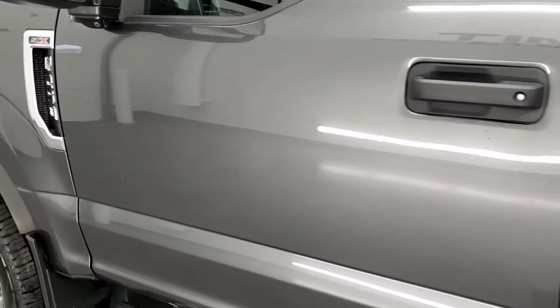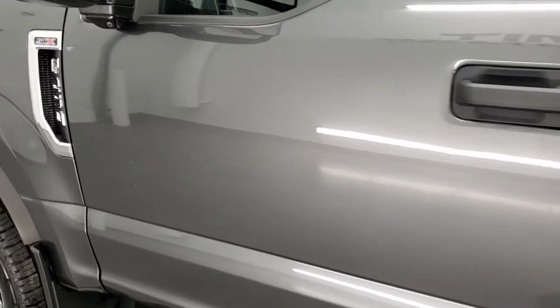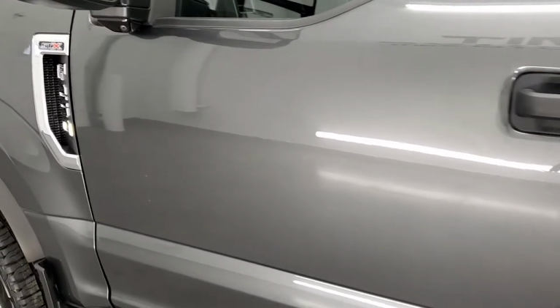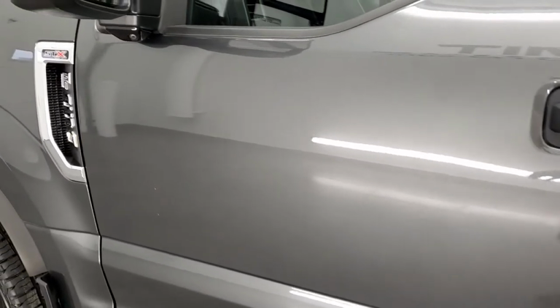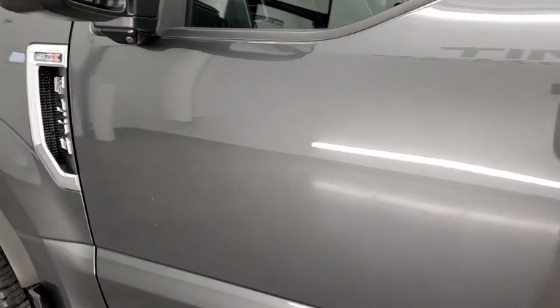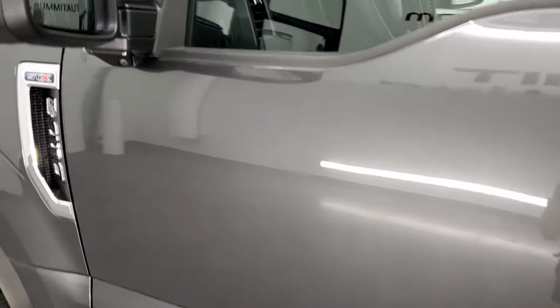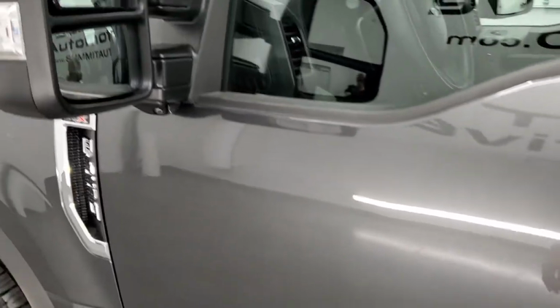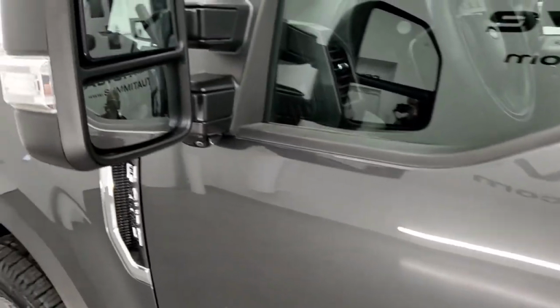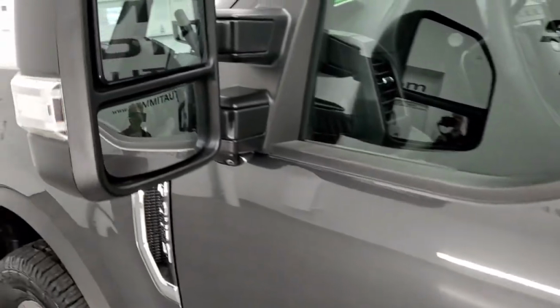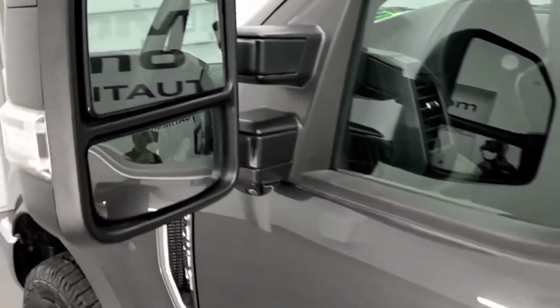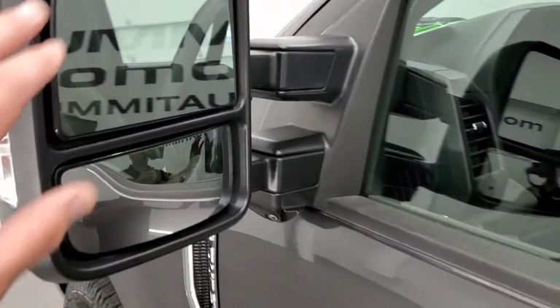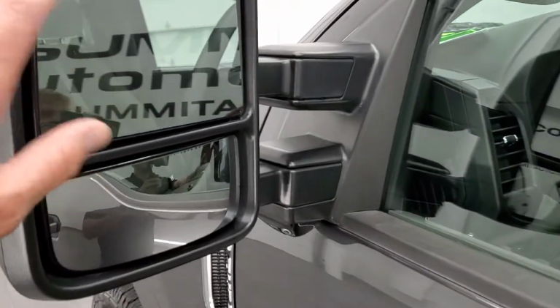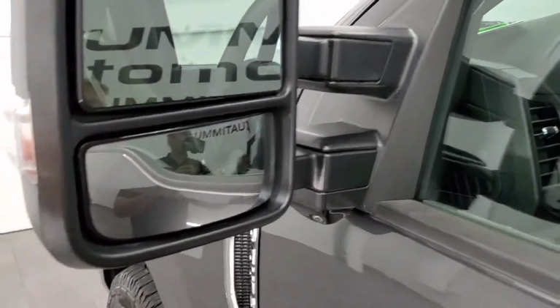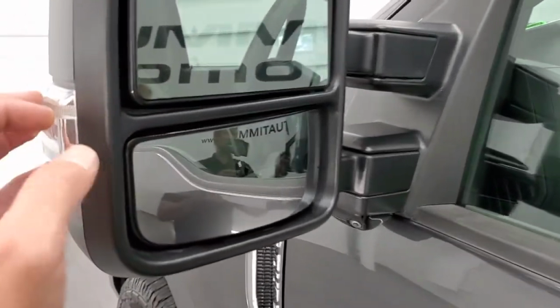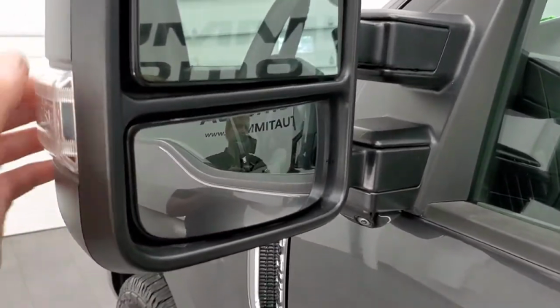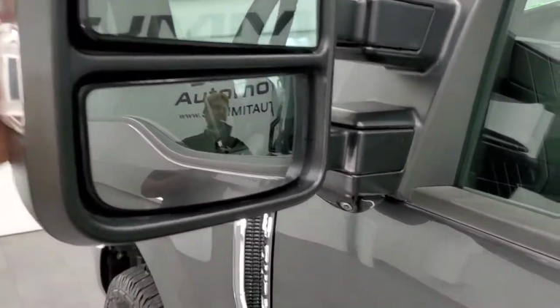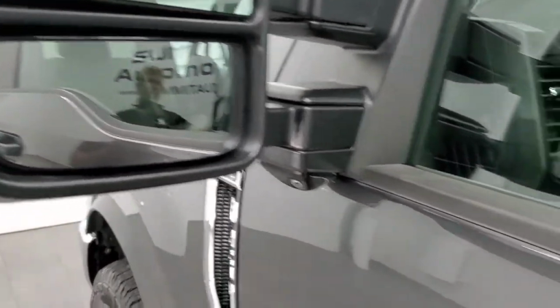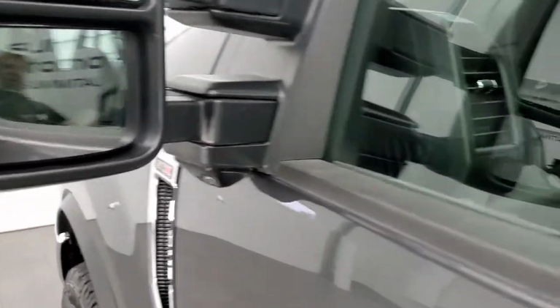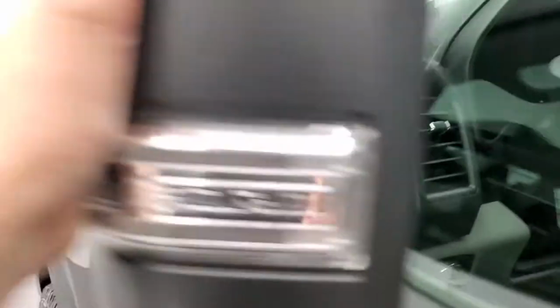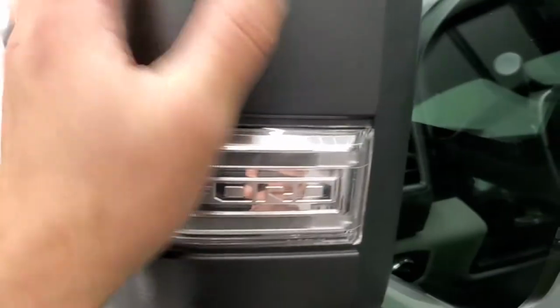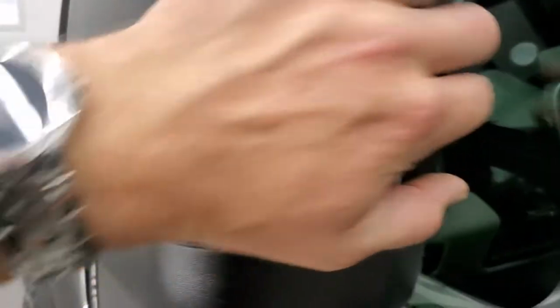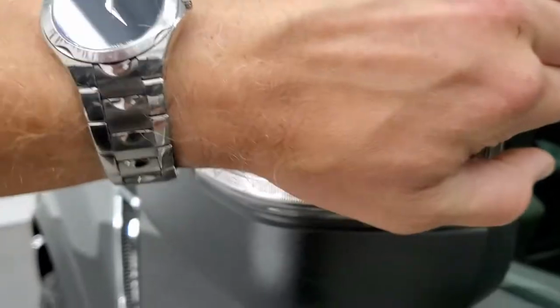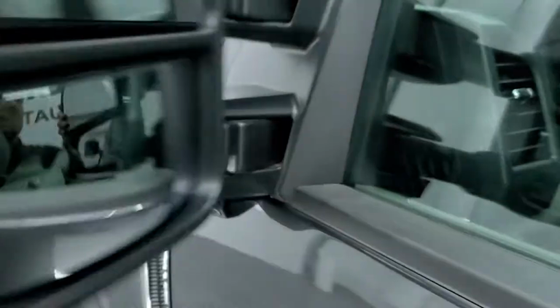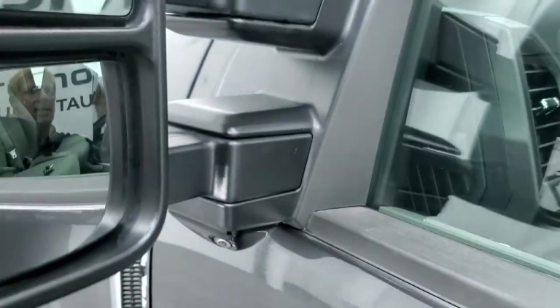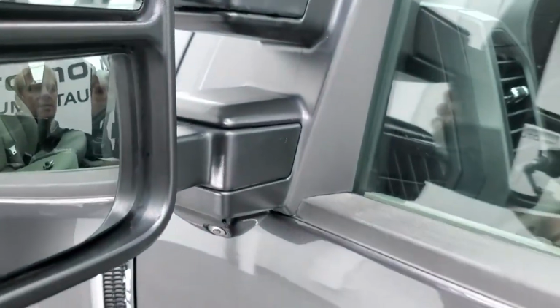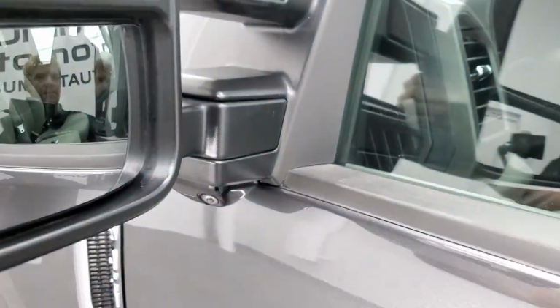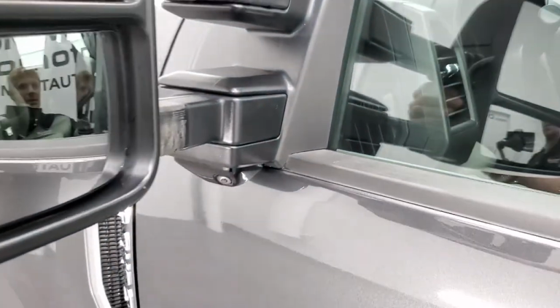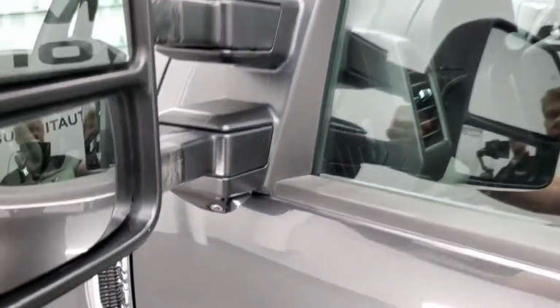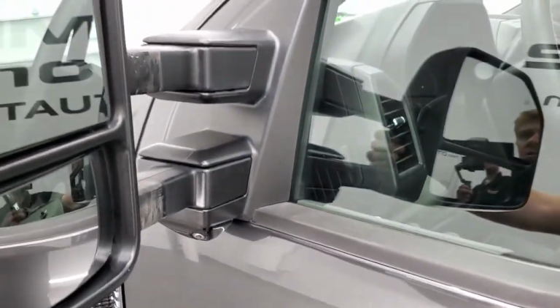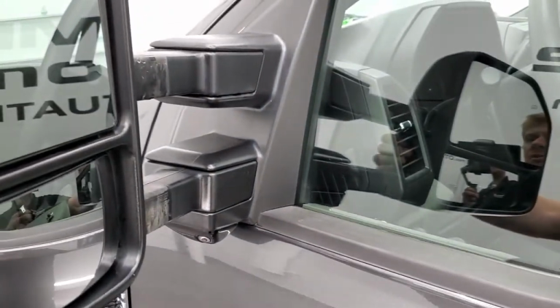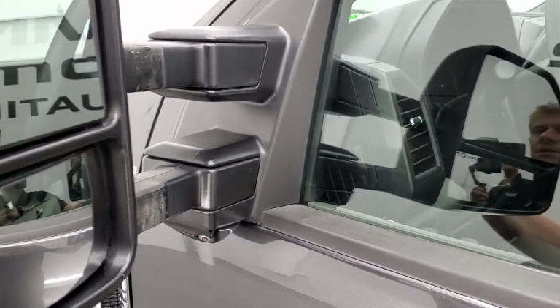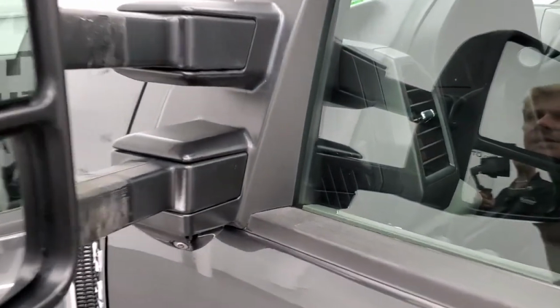The paint looks really good. It has the telescopic tow mirrors — they're heated, they have directional signals, they fold in like so, and they also telescope out.